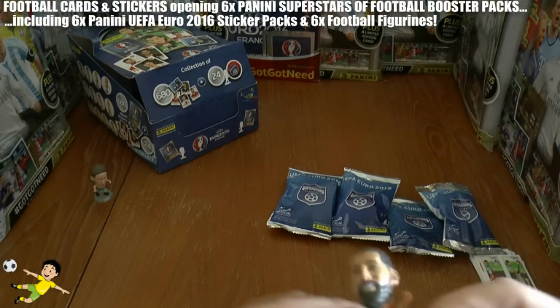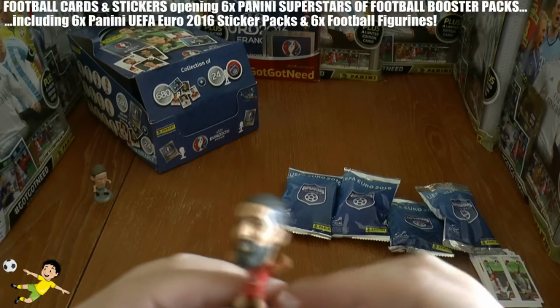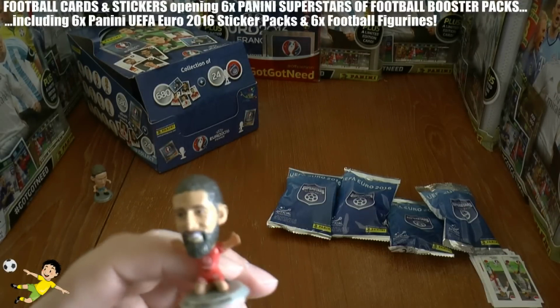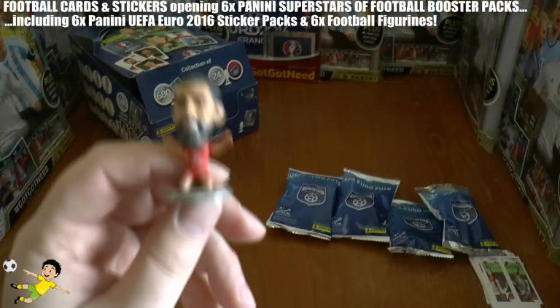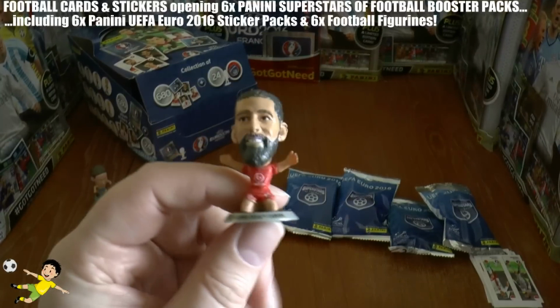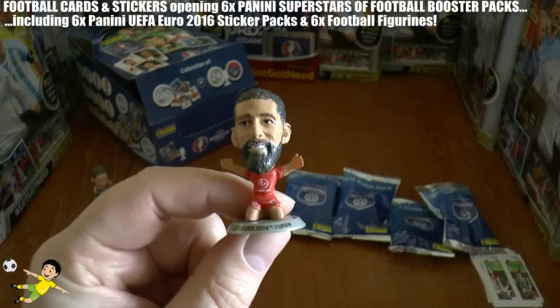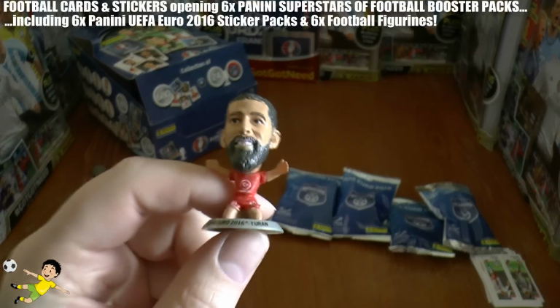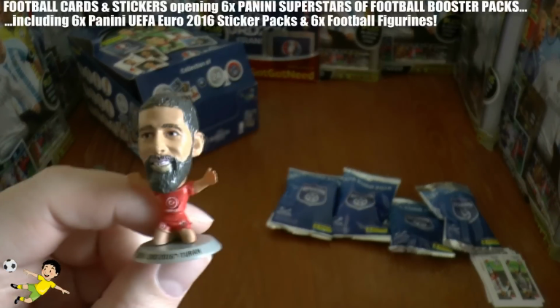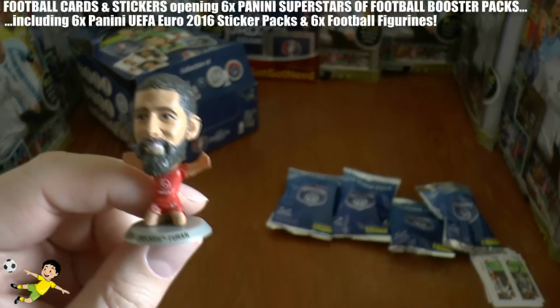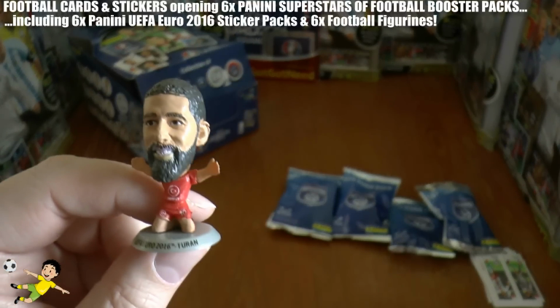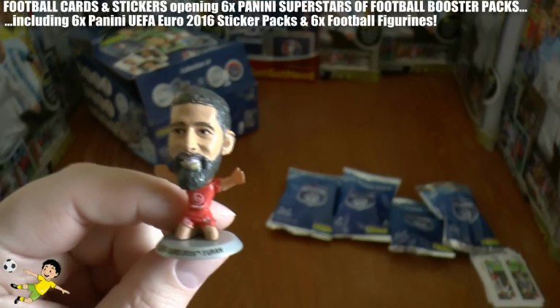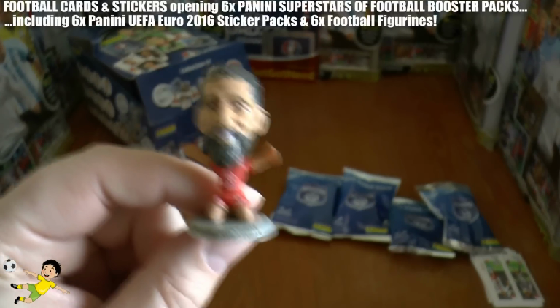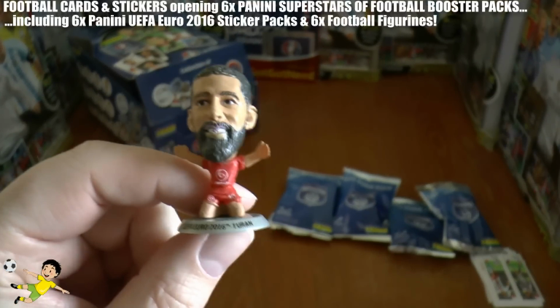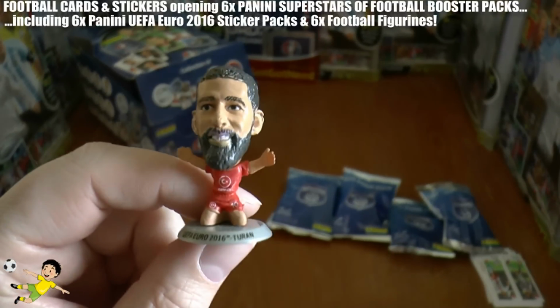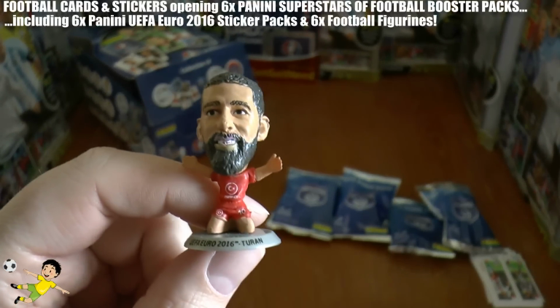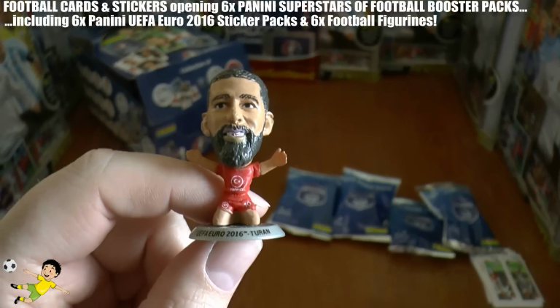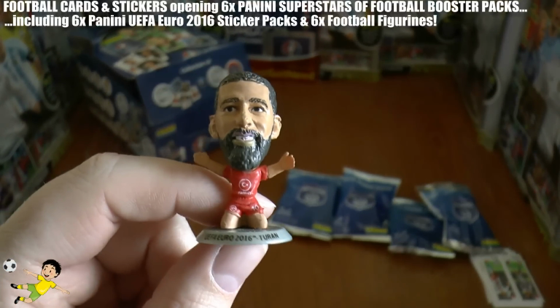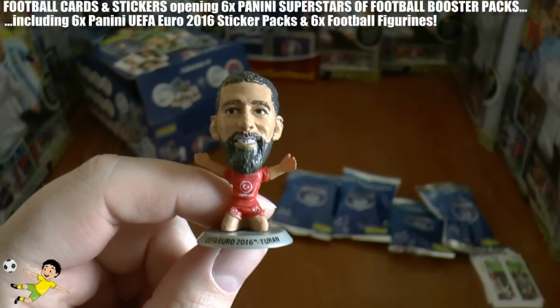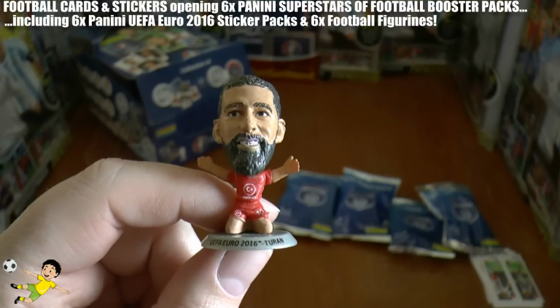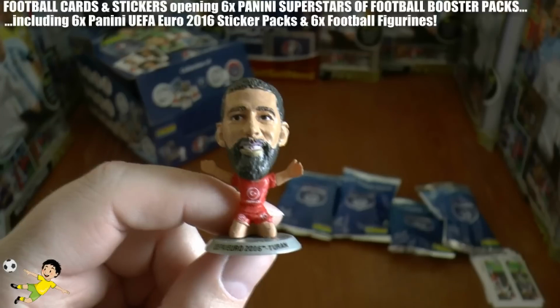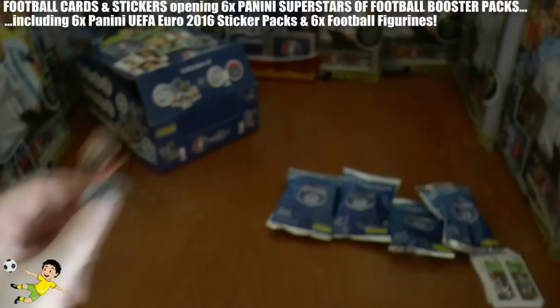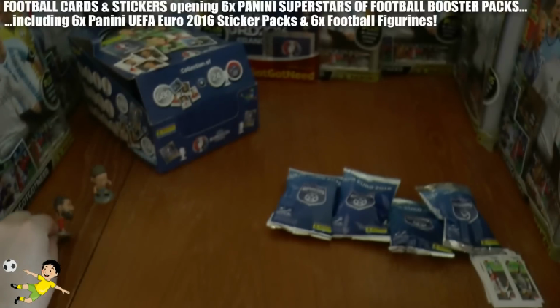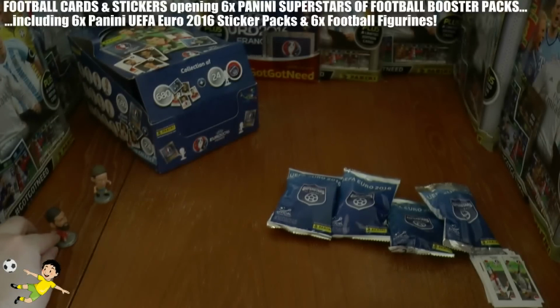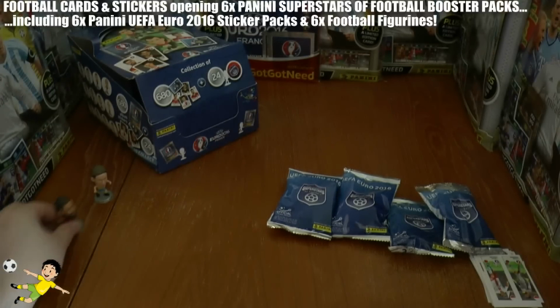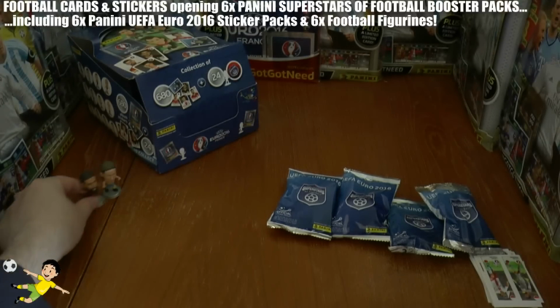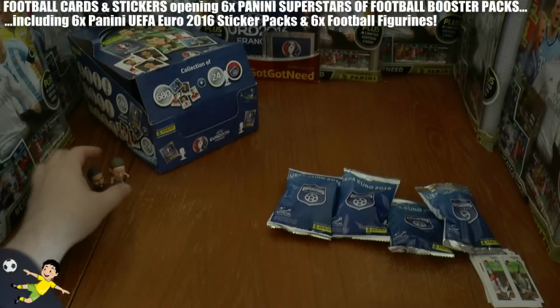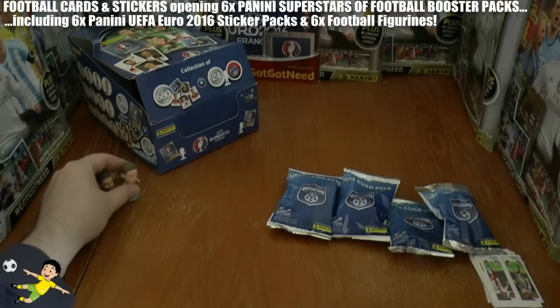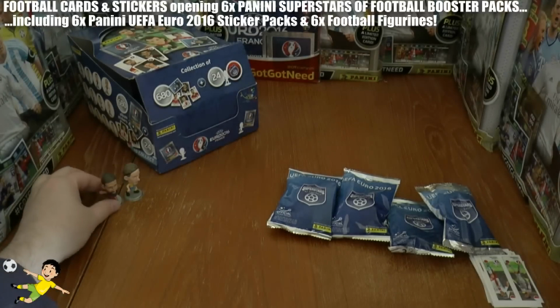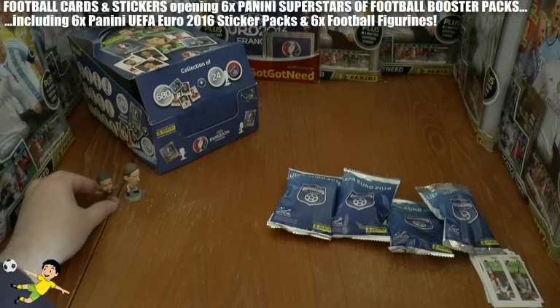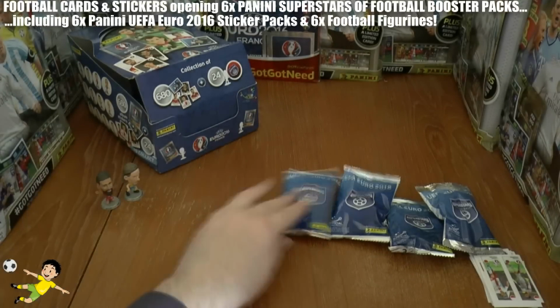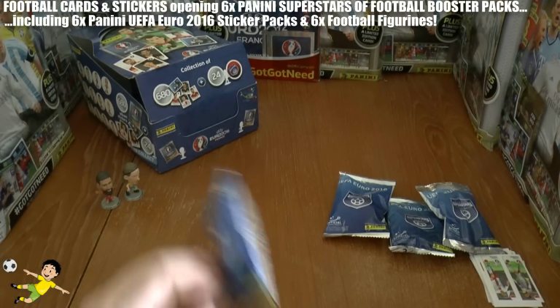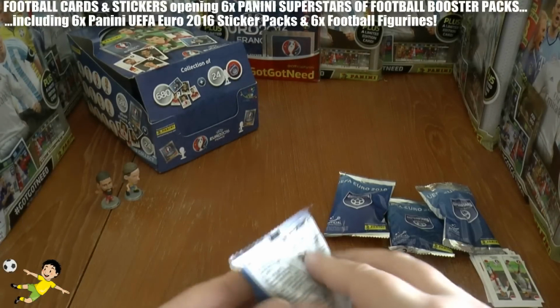Onto the second blister — and here we have the Barcelona and Turkey midfielder Arda Turan. There he is — Arda Turan, a decent player, of course a big money signing for Barcelona.